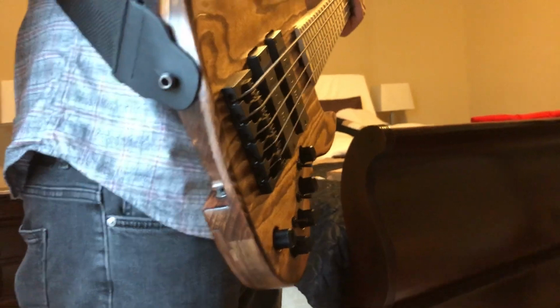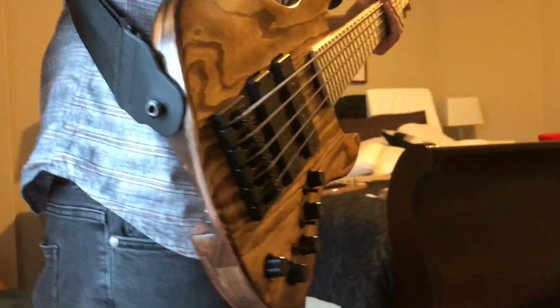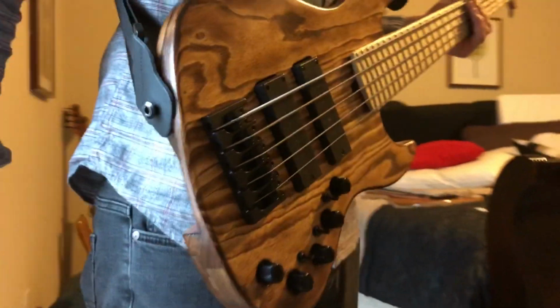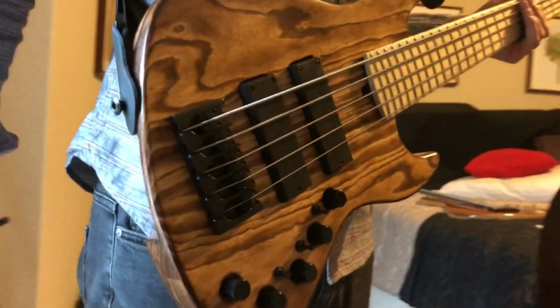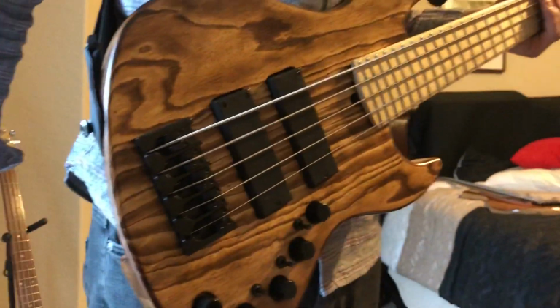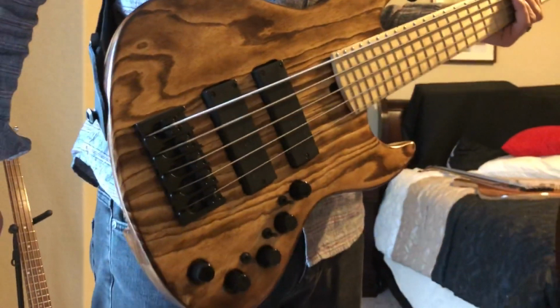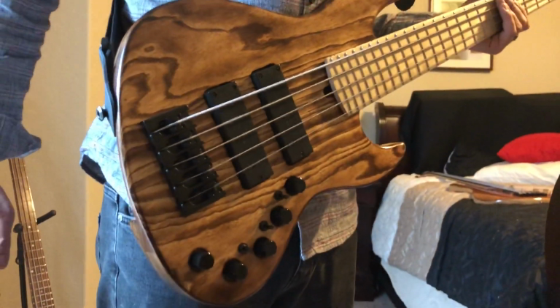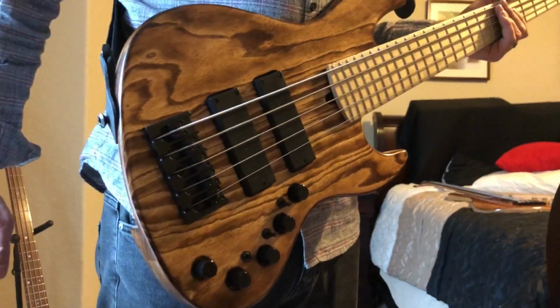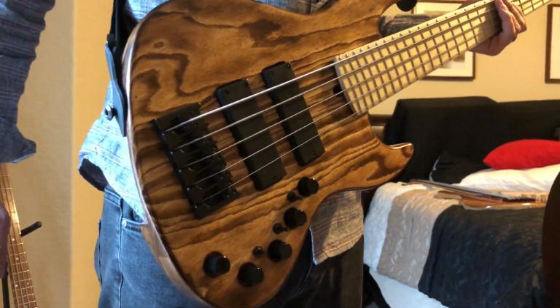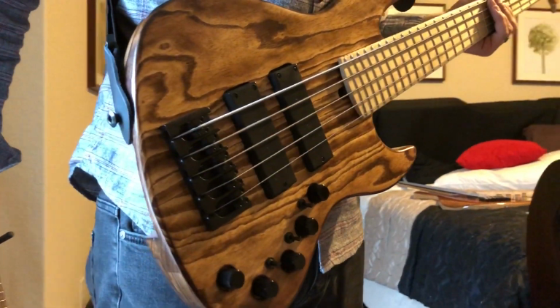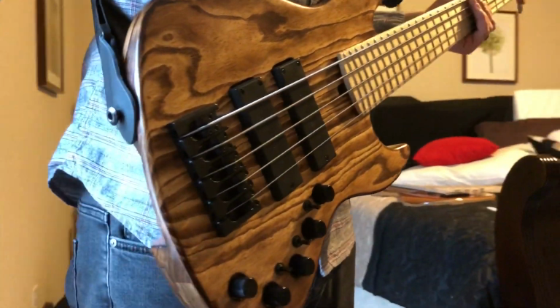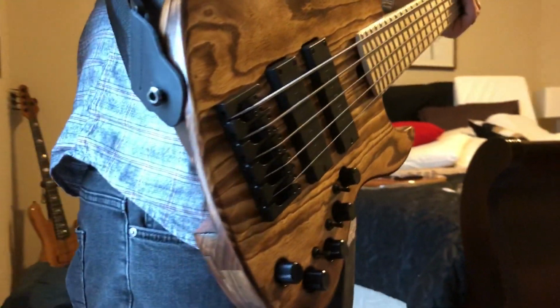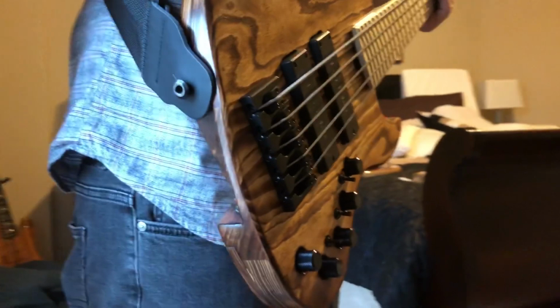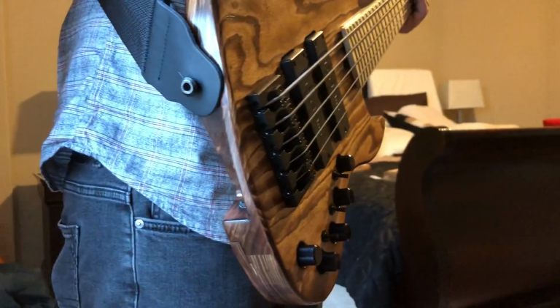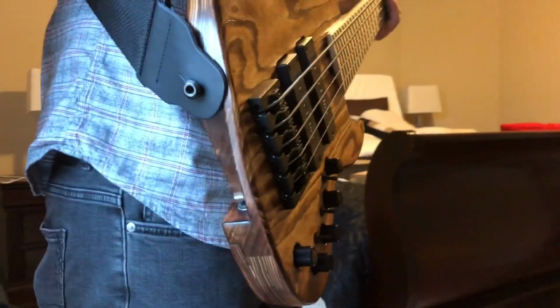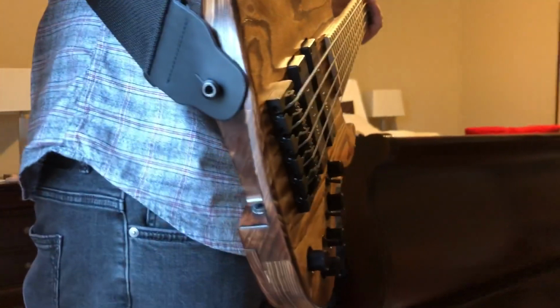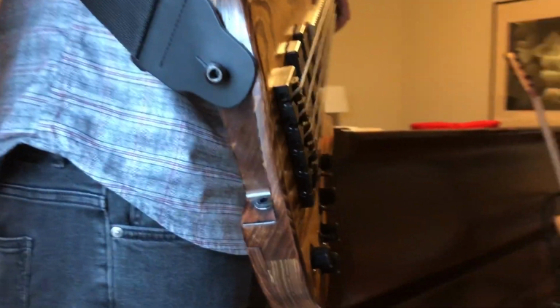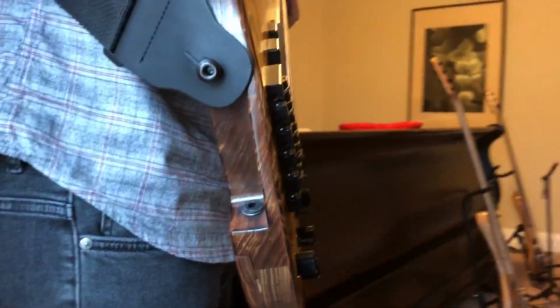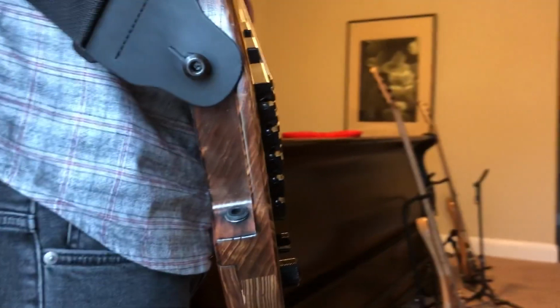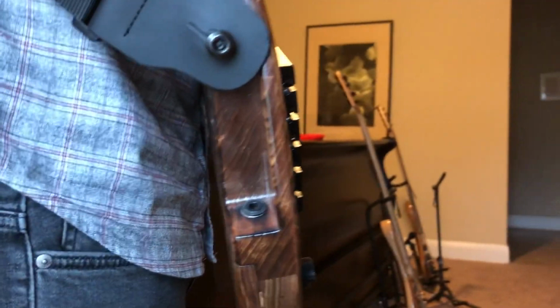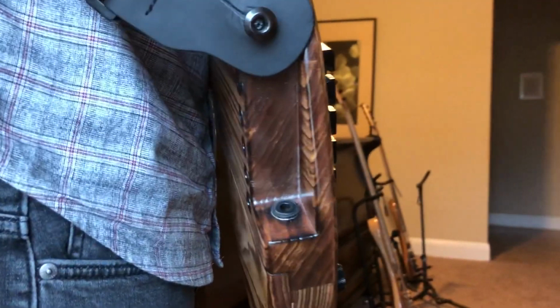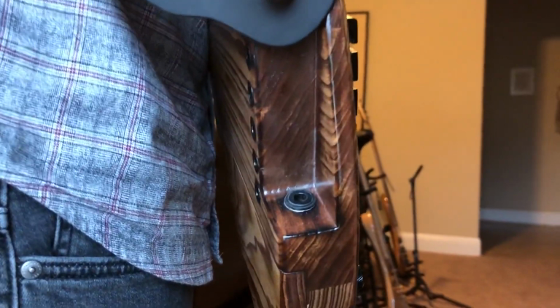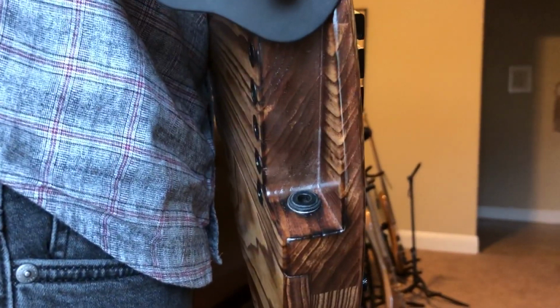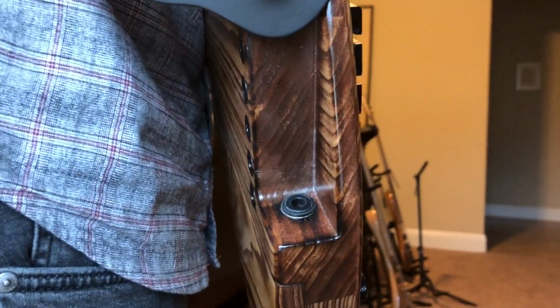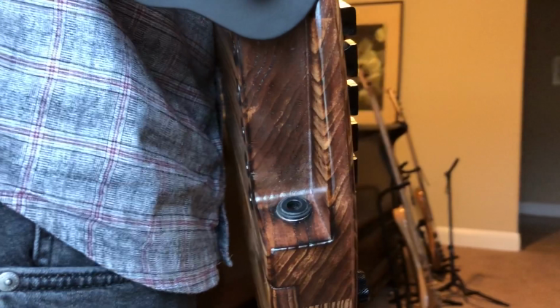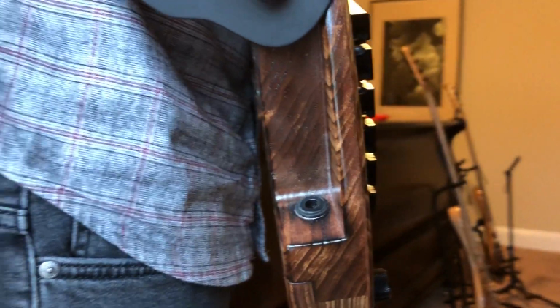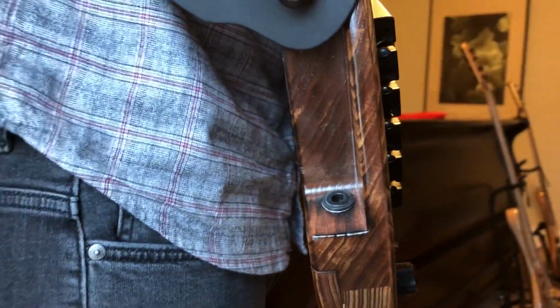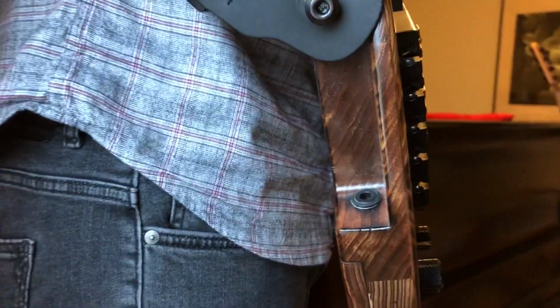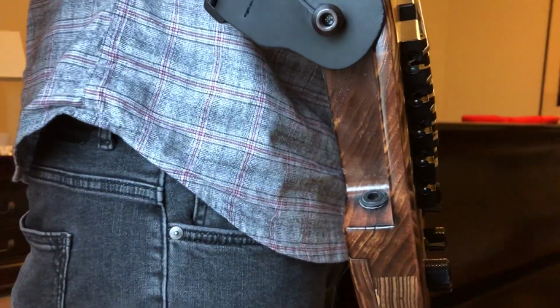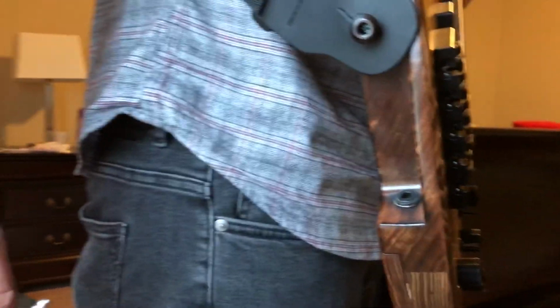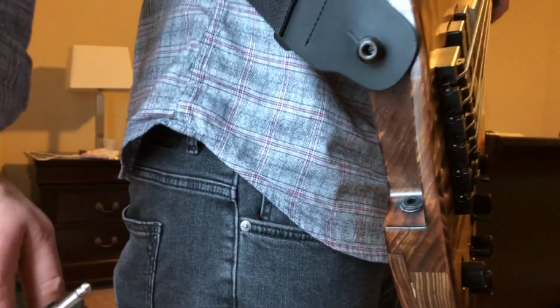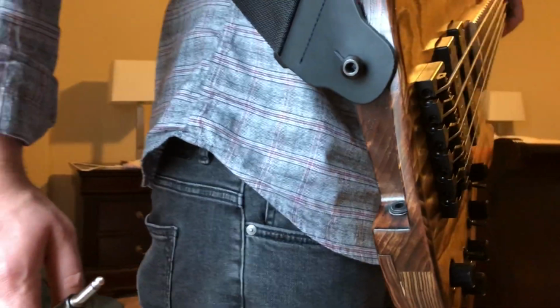Hey everybody, I've got the Gen 5 right here and I'm going to show you how easy it is to put the jack into the new input jack that I've created for this. I've got my friend here who's going to show you how it's done.